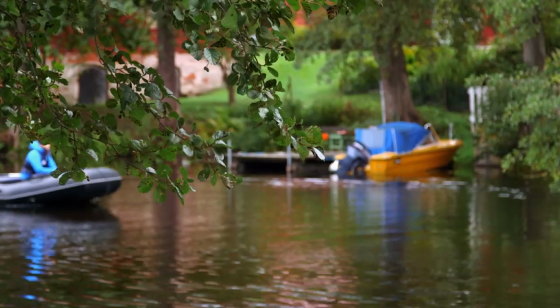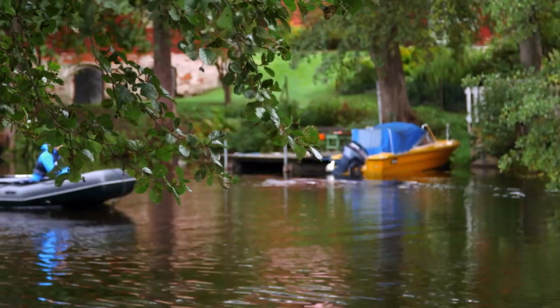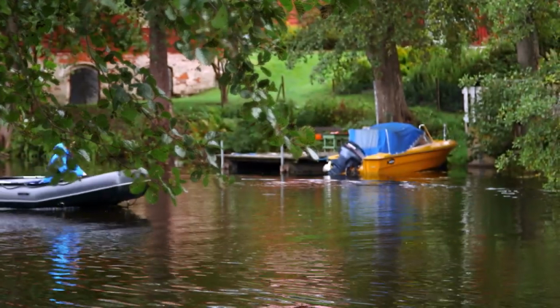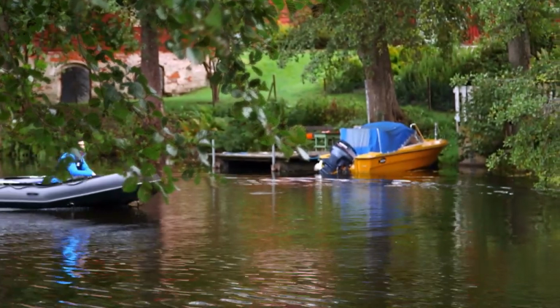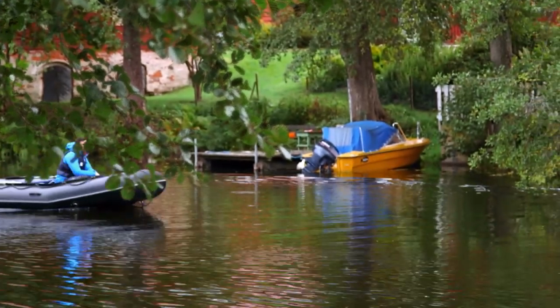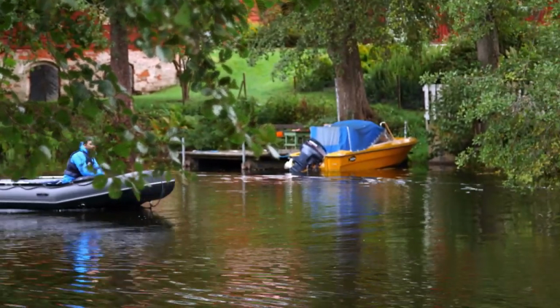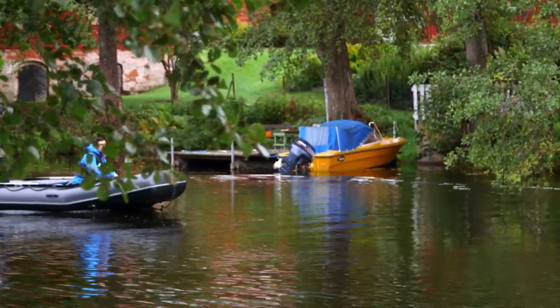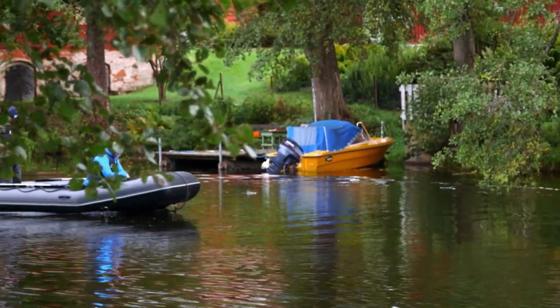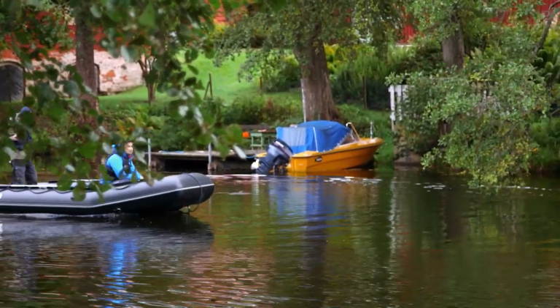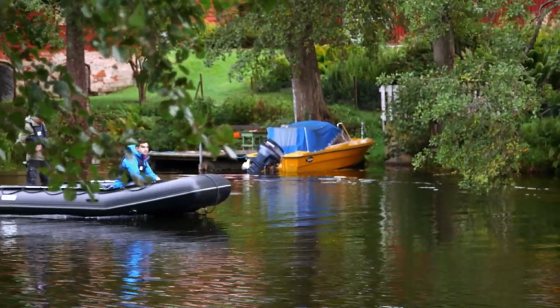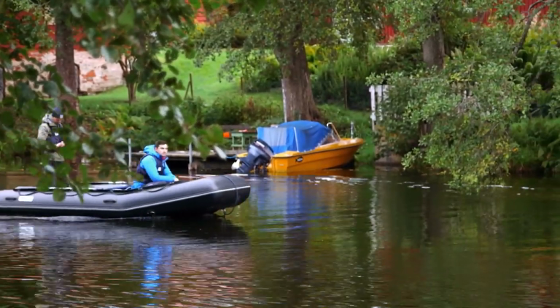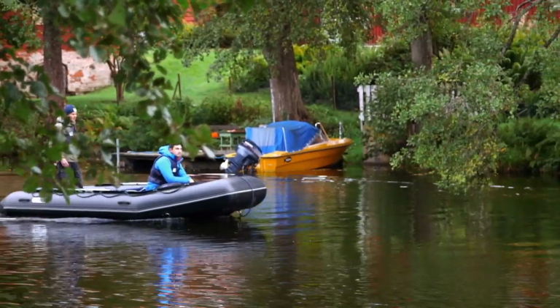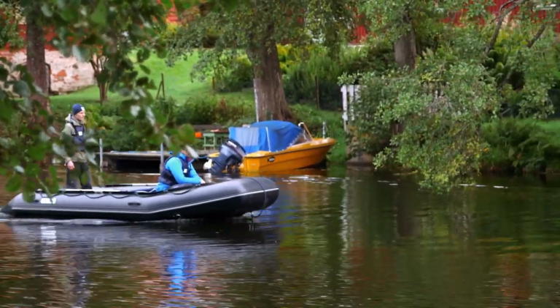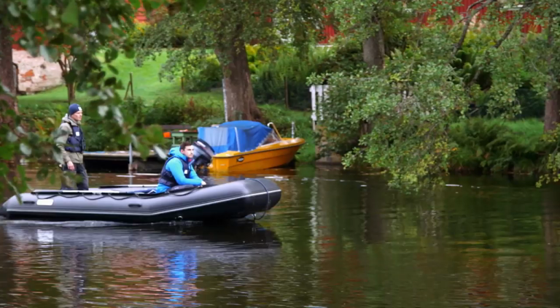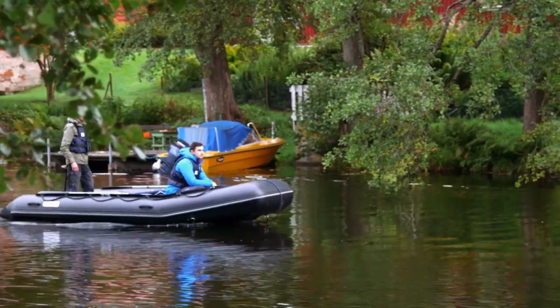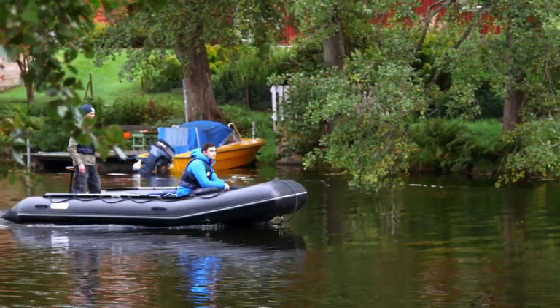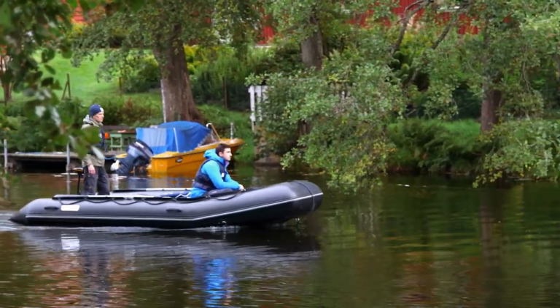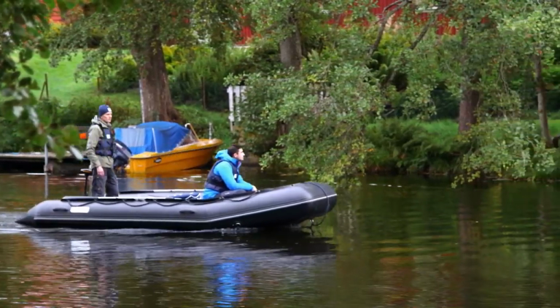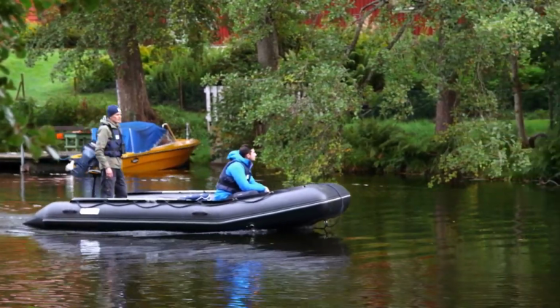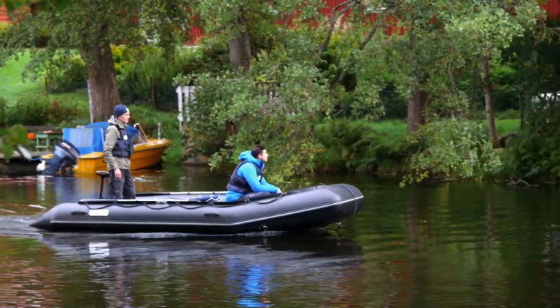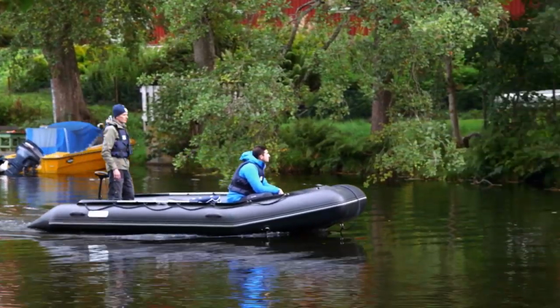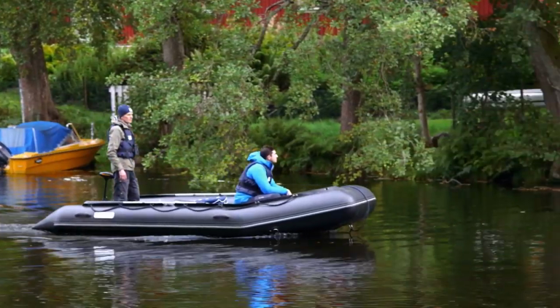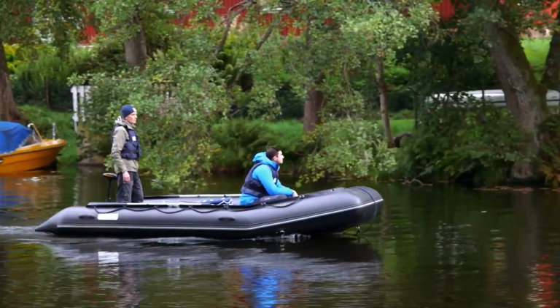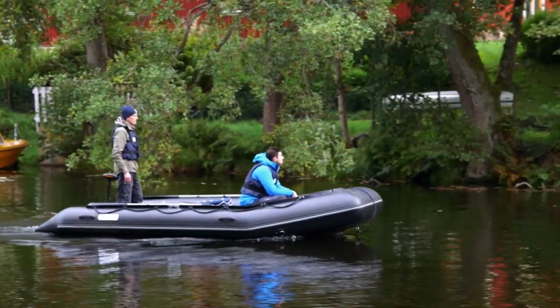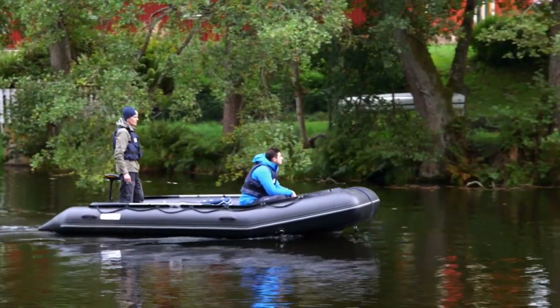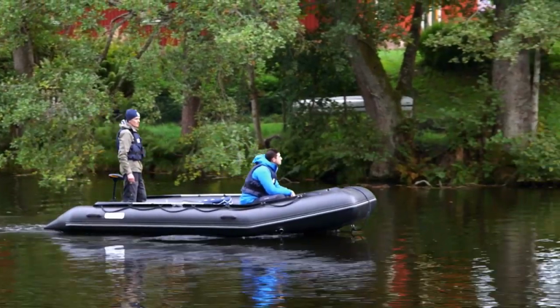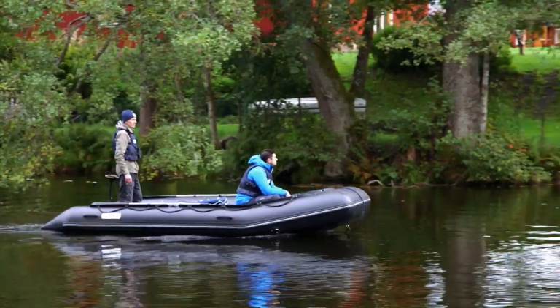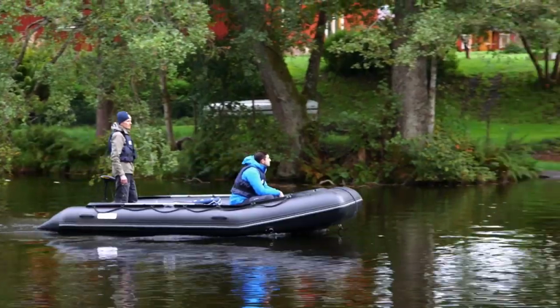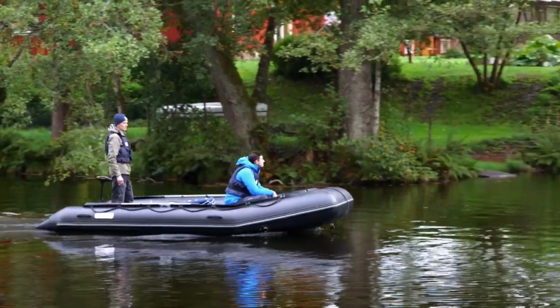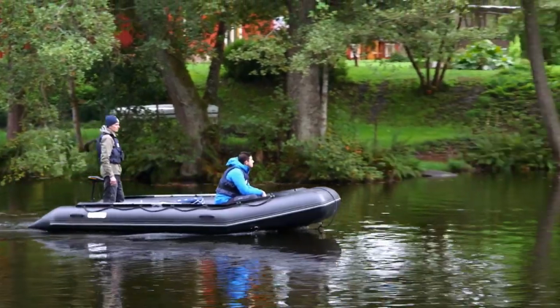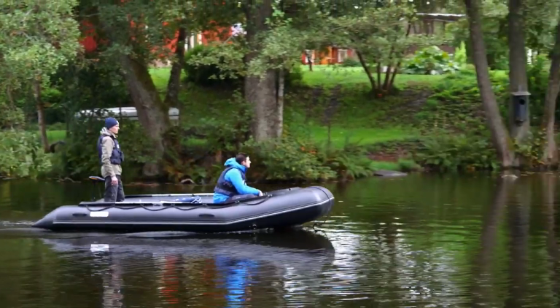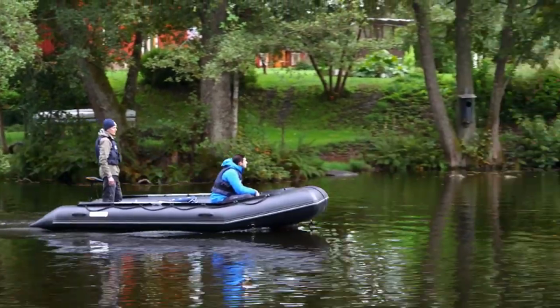Once we're on the water, it's easy to see why Jan uses such a lightweight, electric-powered boat. It allows us to move almost entirely in silence, making it perfect for sneaking up on the skittish creatures that call this river their home.